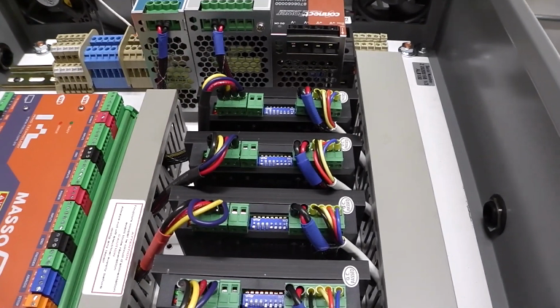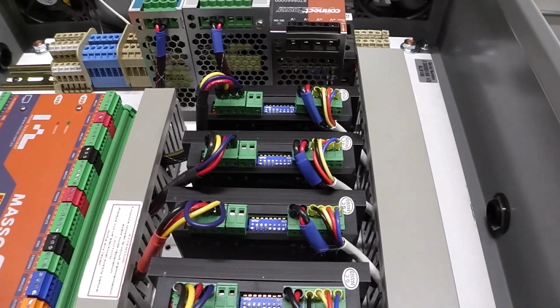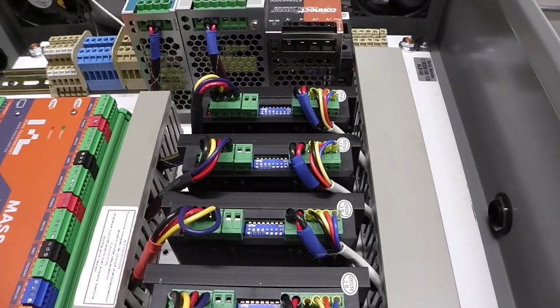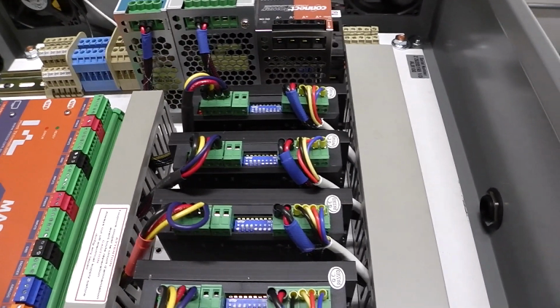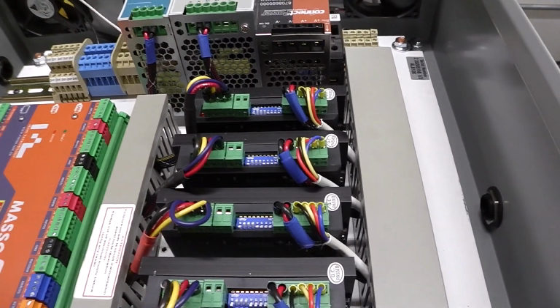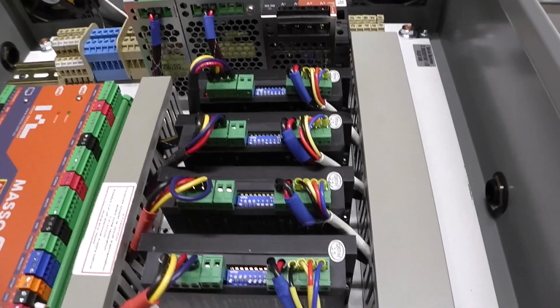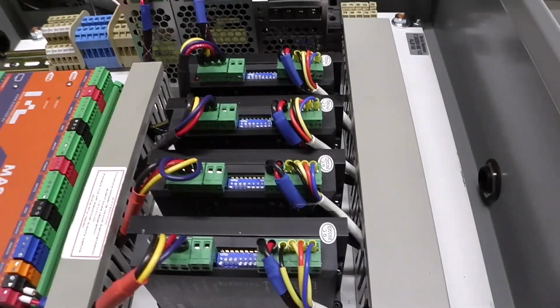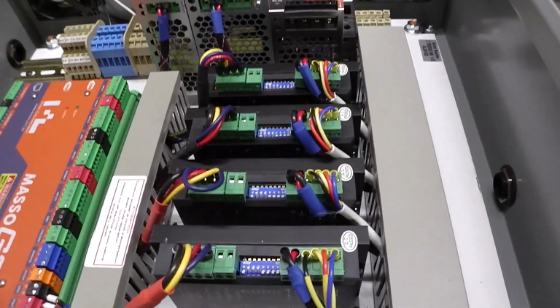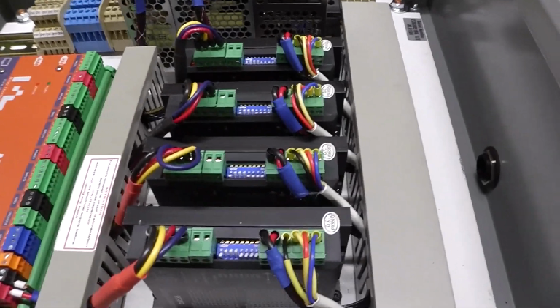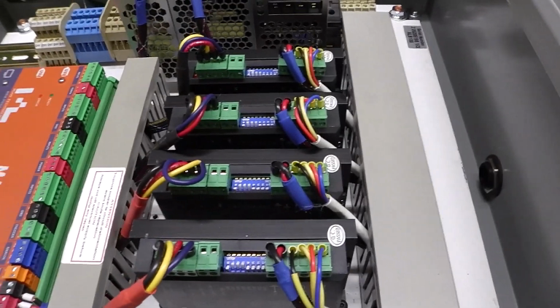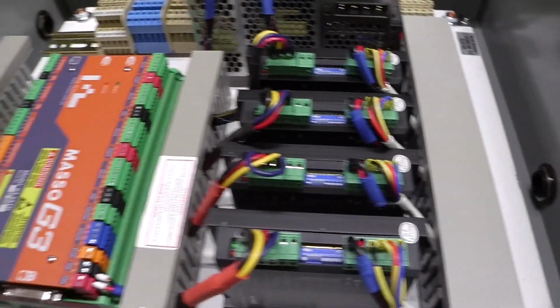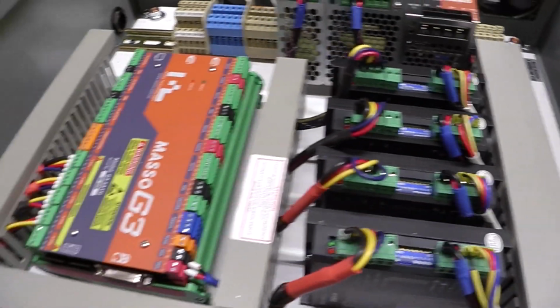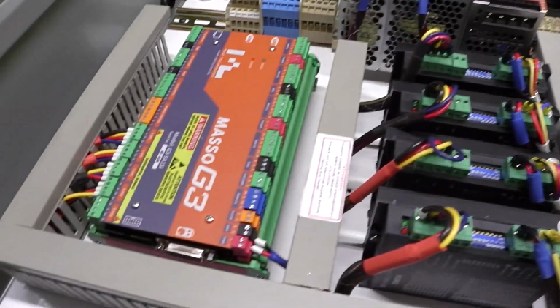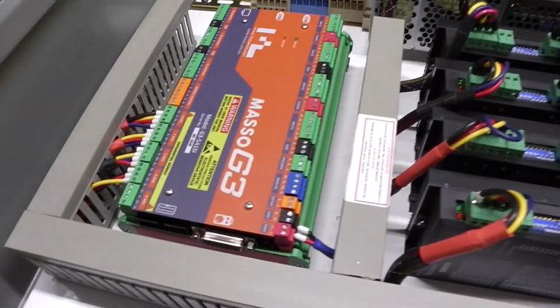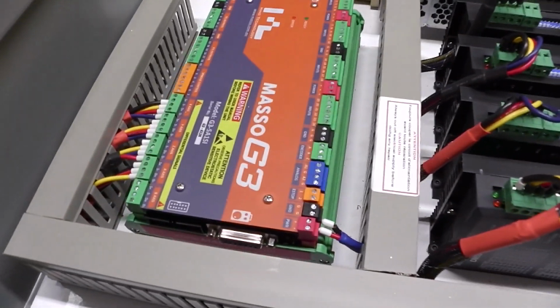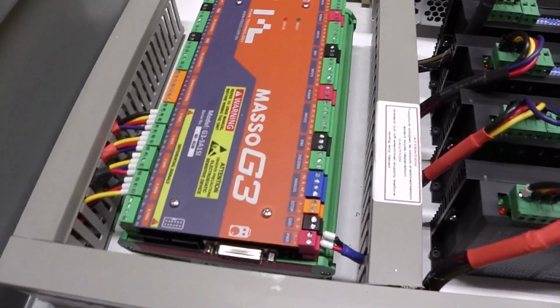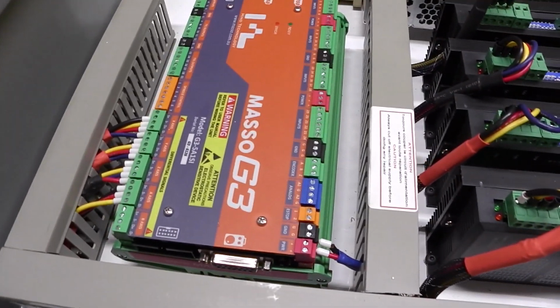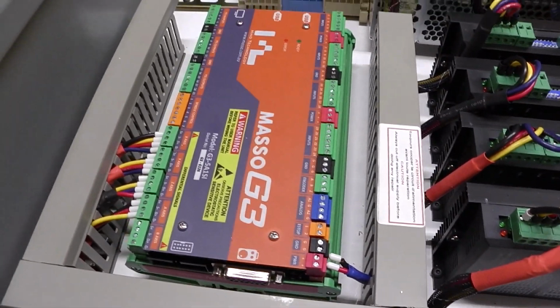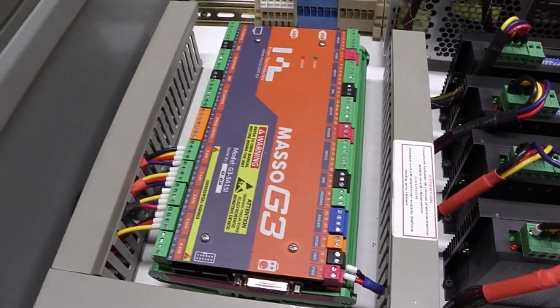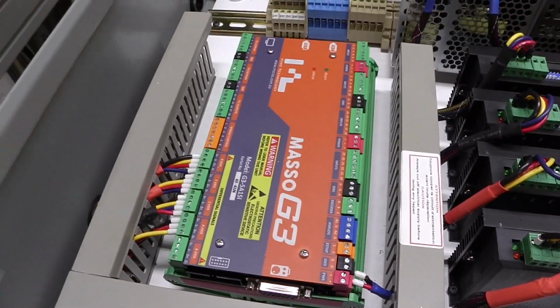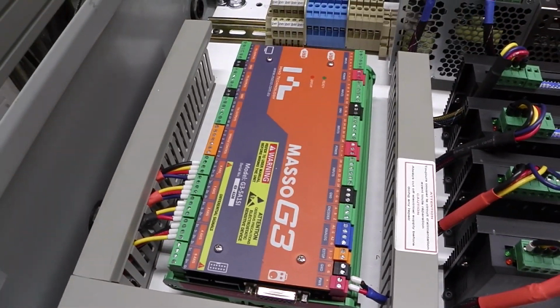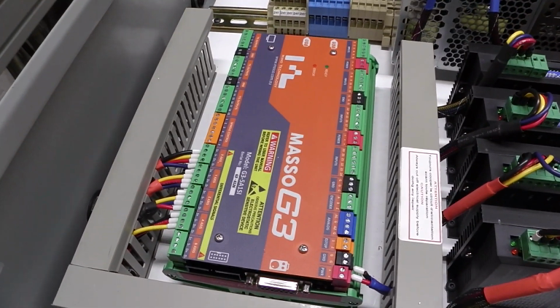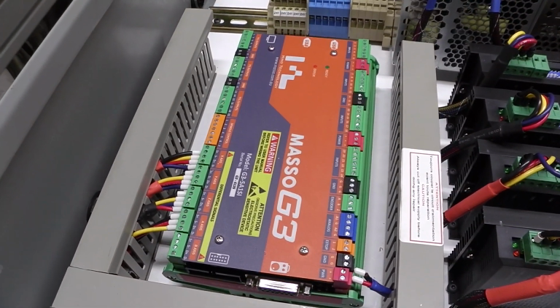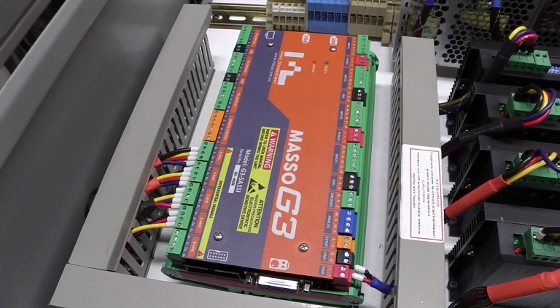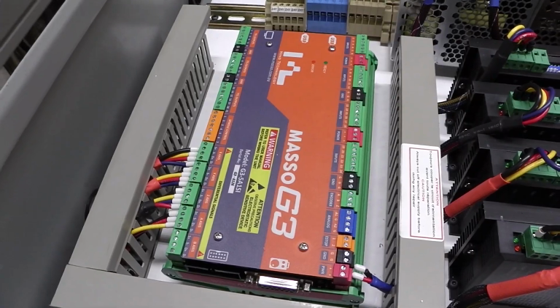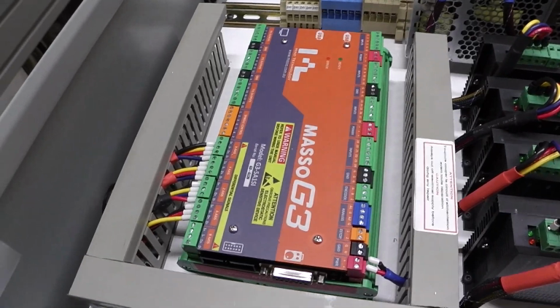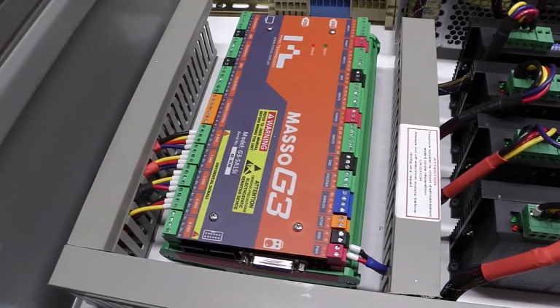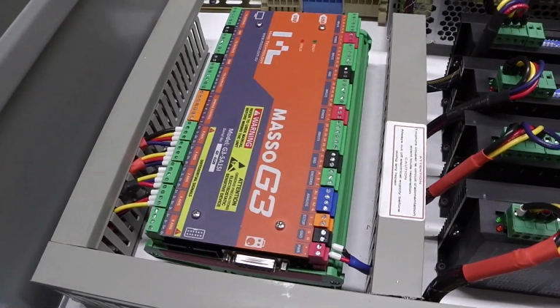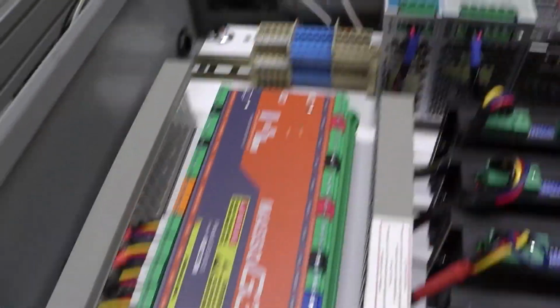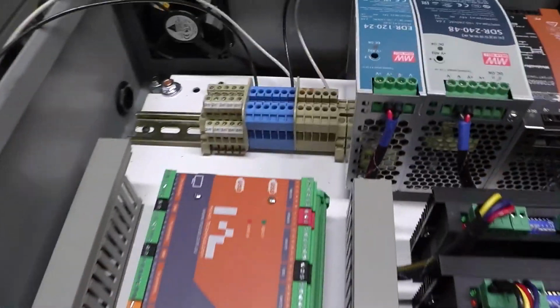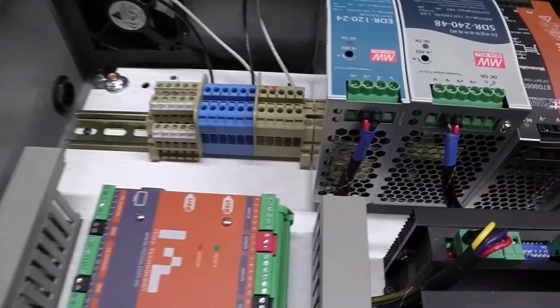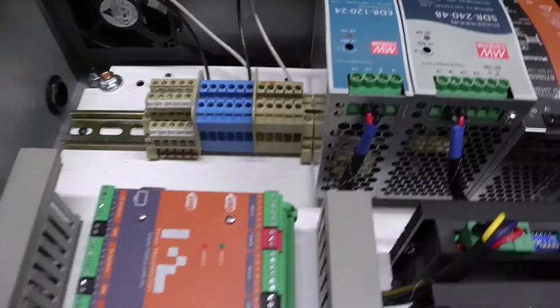We'll give it a shot with the one we have and see how it goes. I've got the Masso G3 CNC controller here, I've got some terminal blocks.